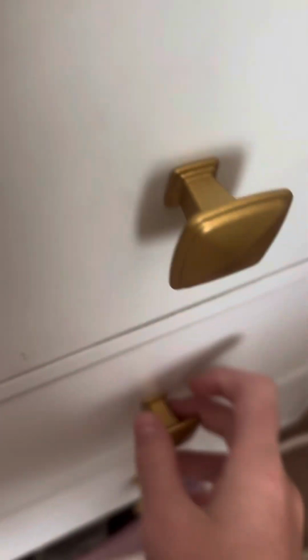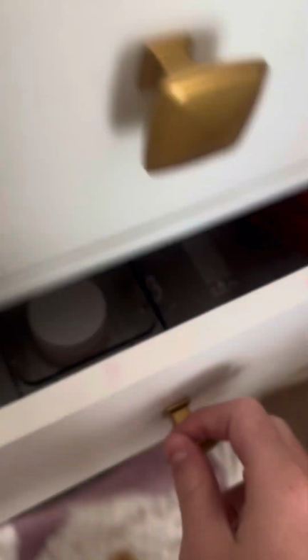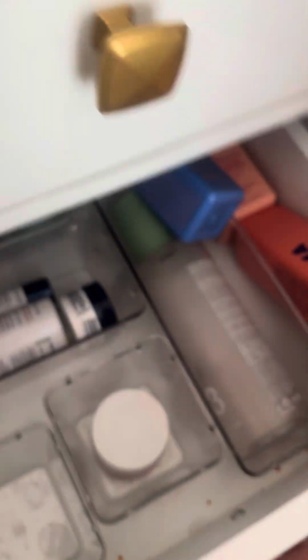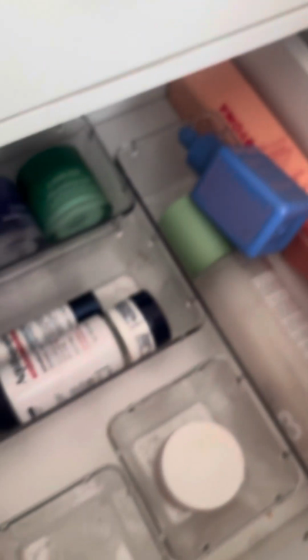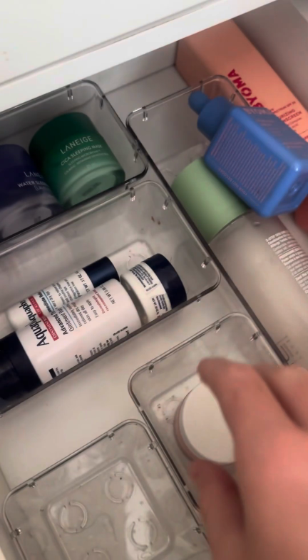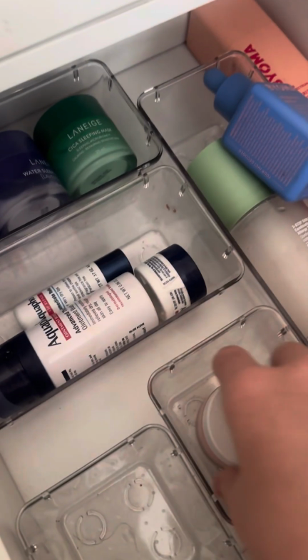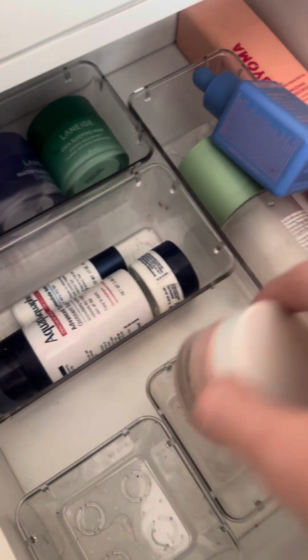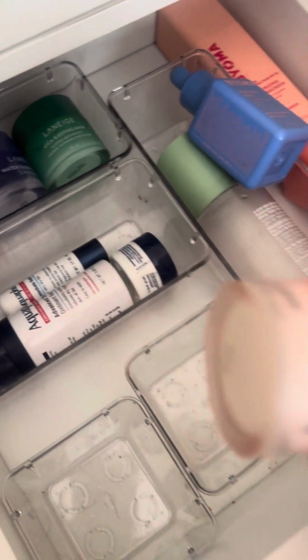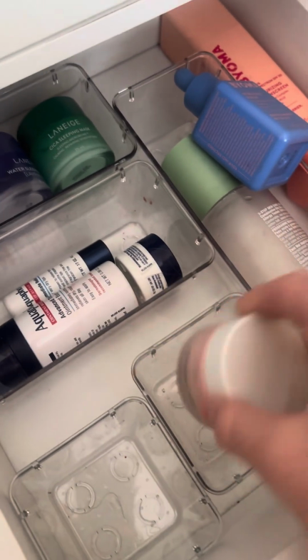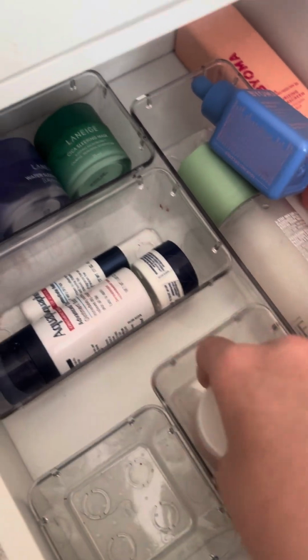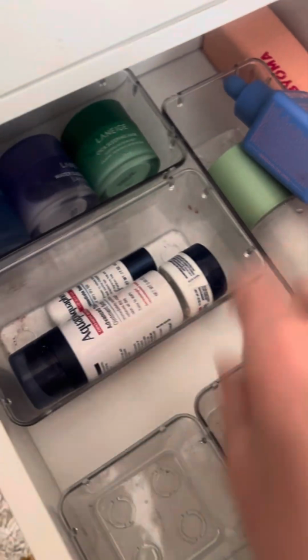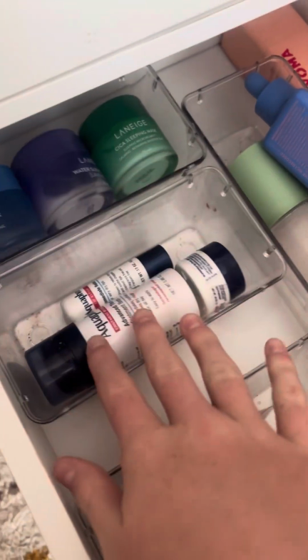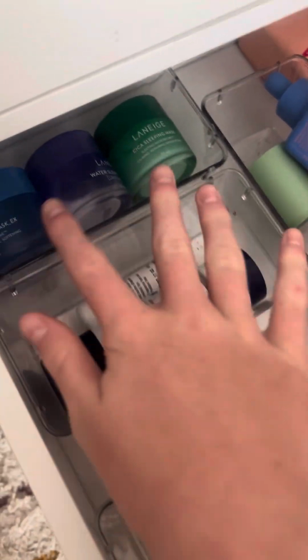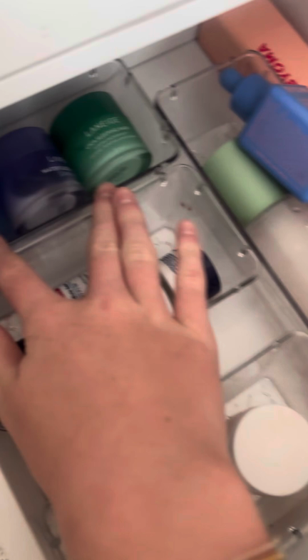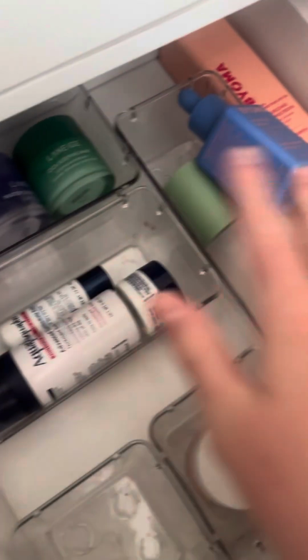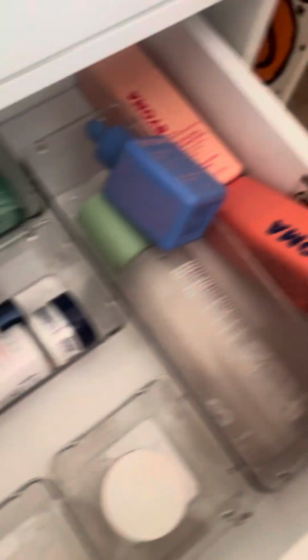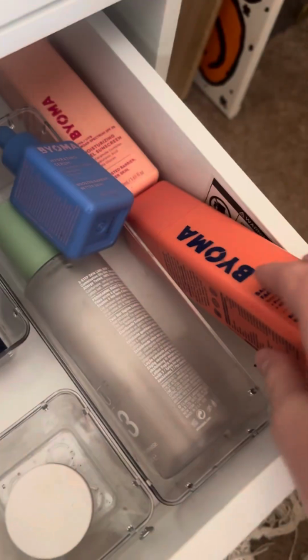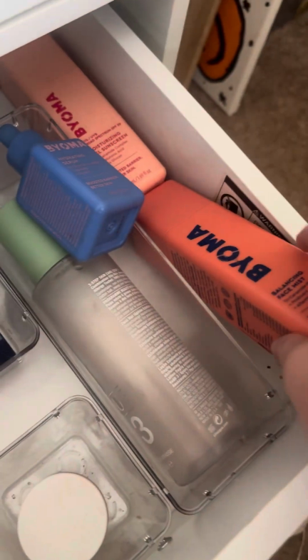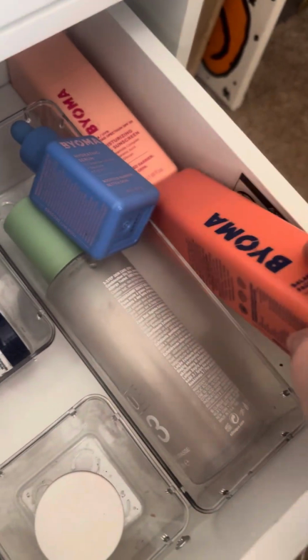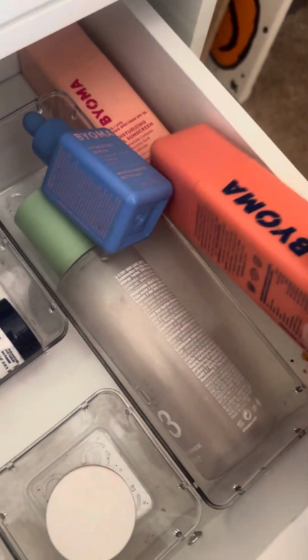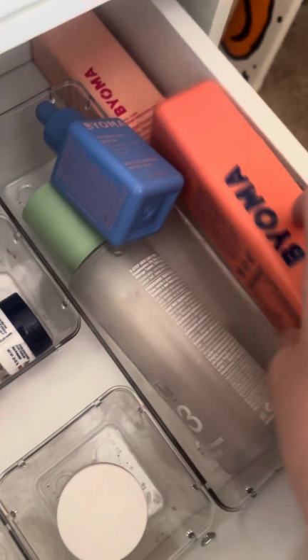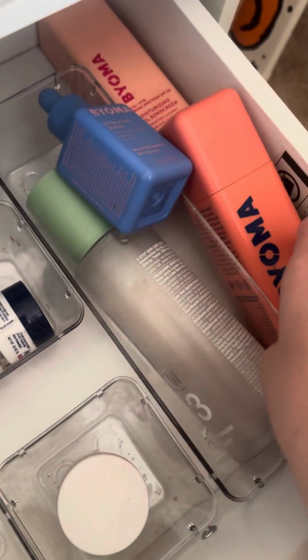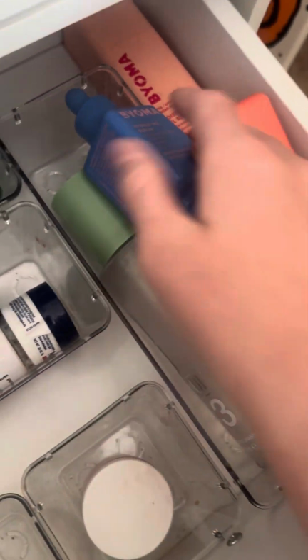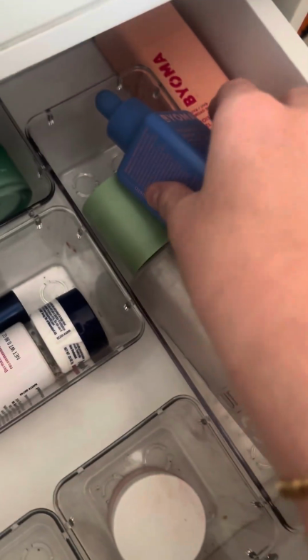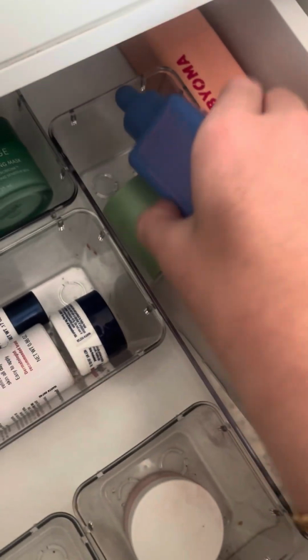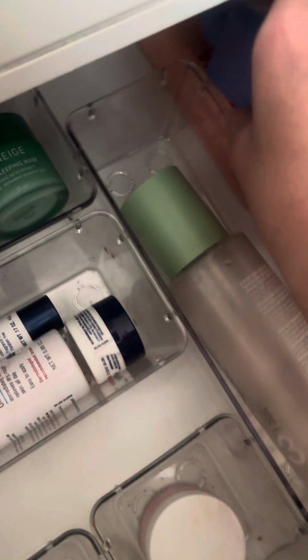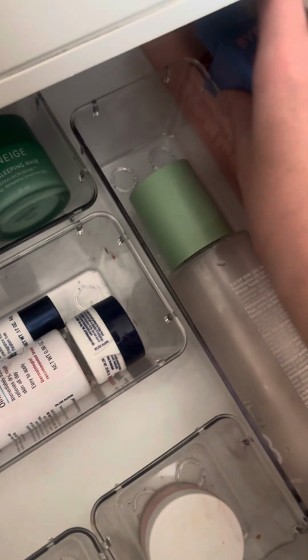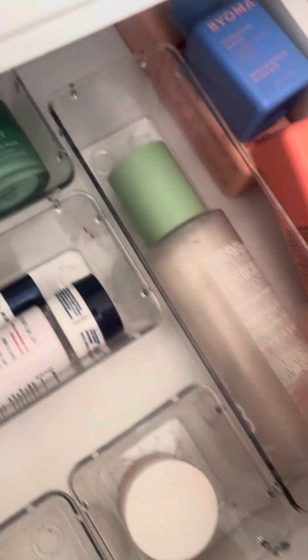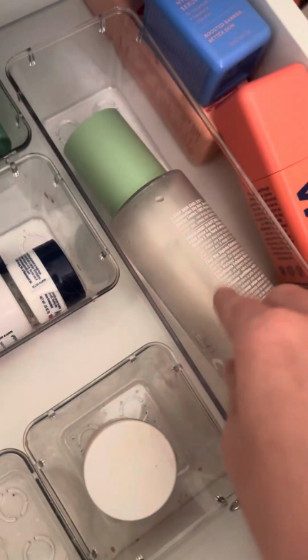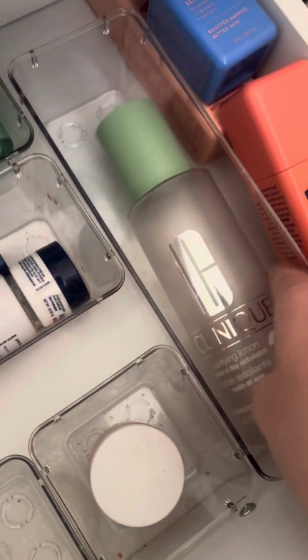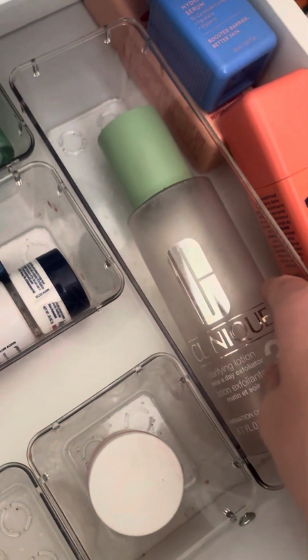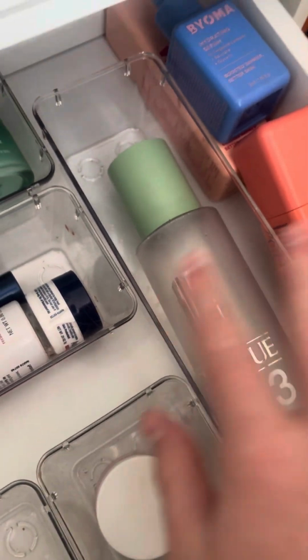Down here I have this Pacifica eye cream that I really like, Aquaphor, face masks, and Bioma — which isn't organized very well but it's okay, I need to make more room for it. And then there's this Clinique toner.